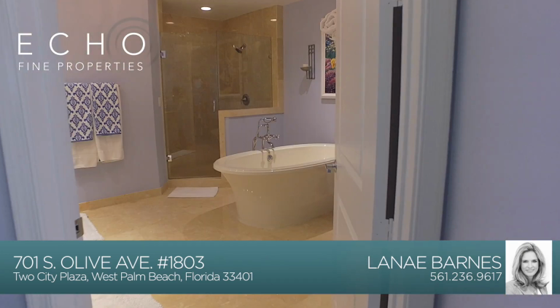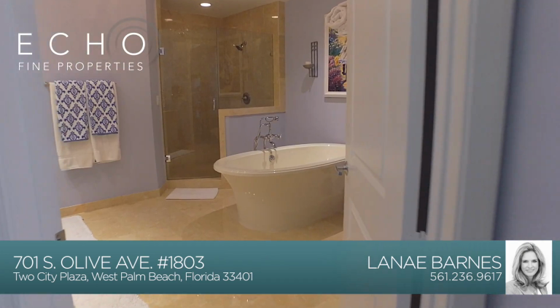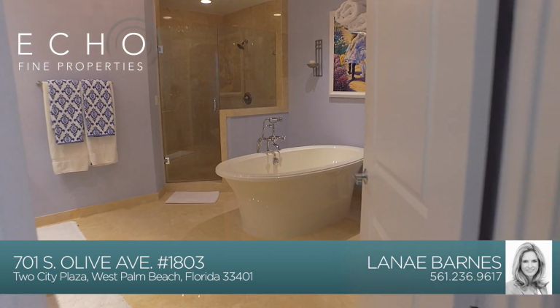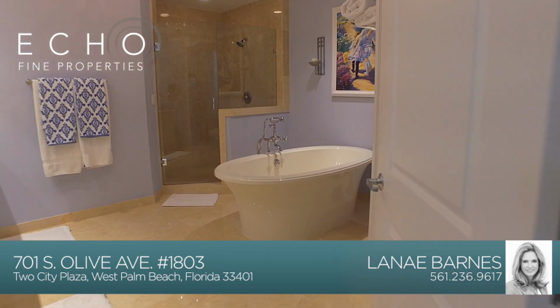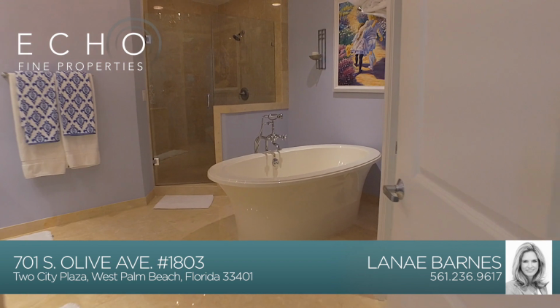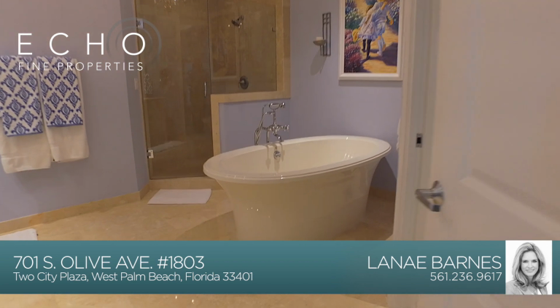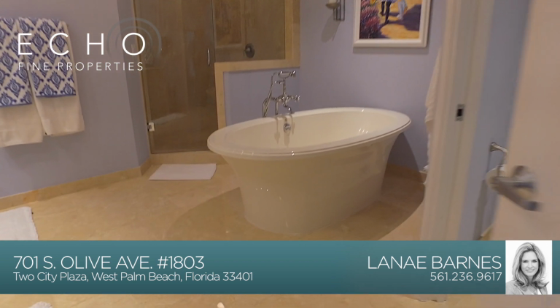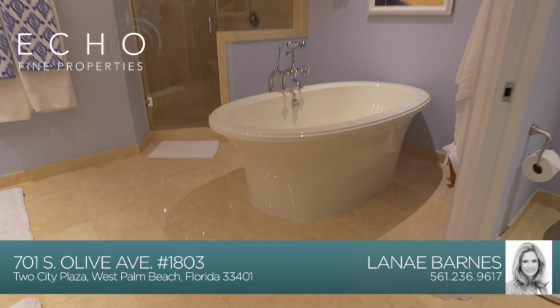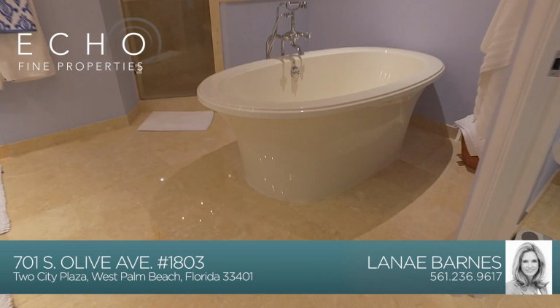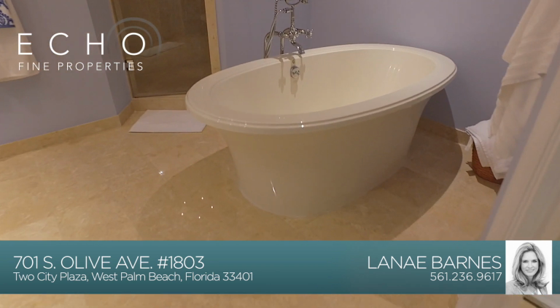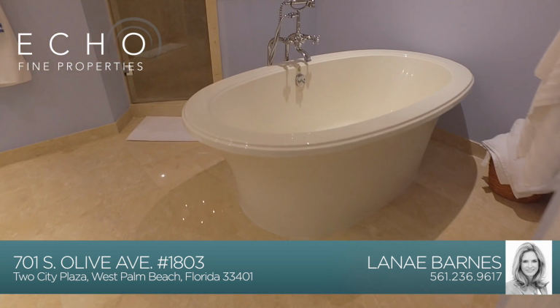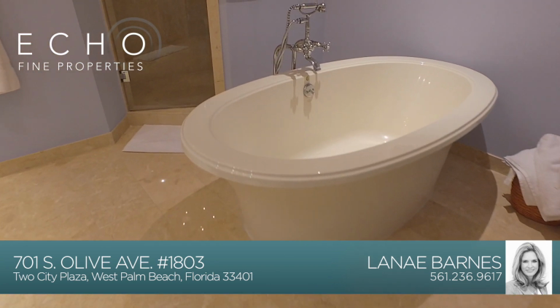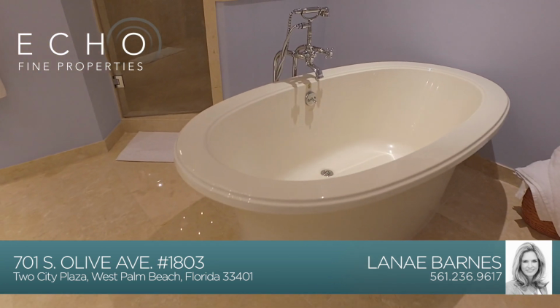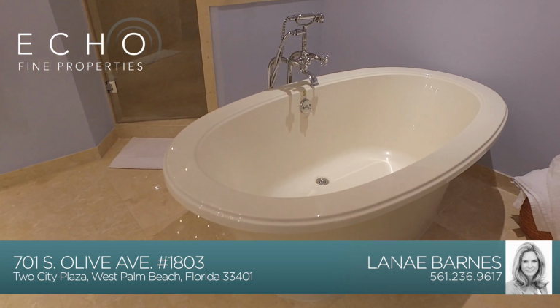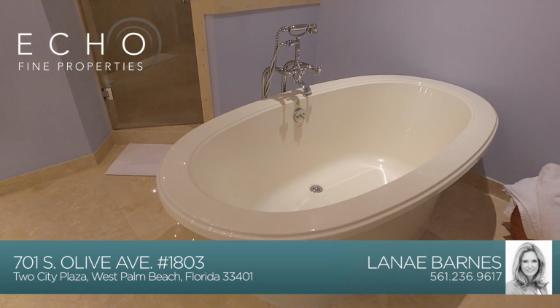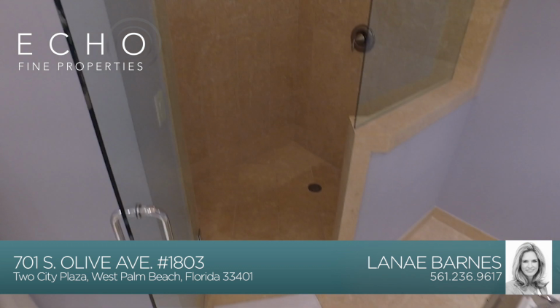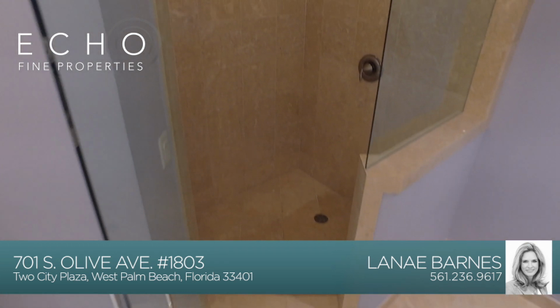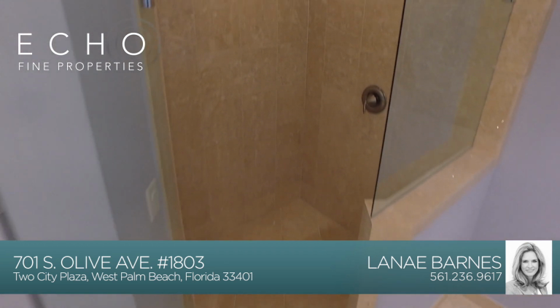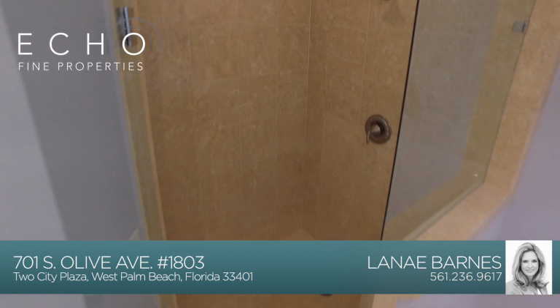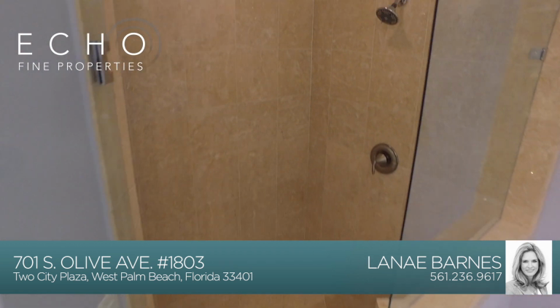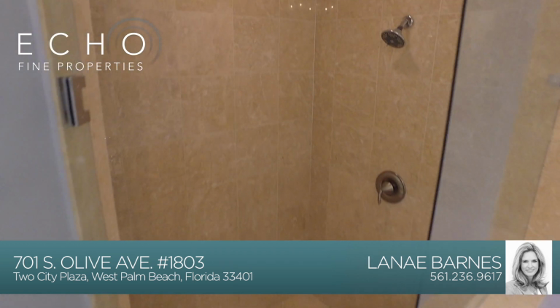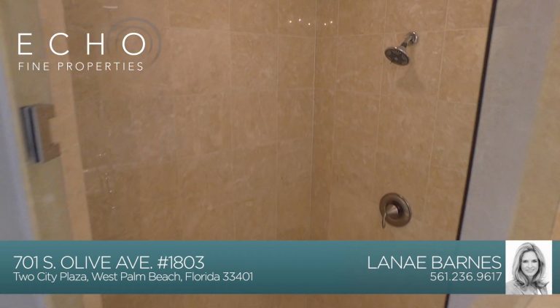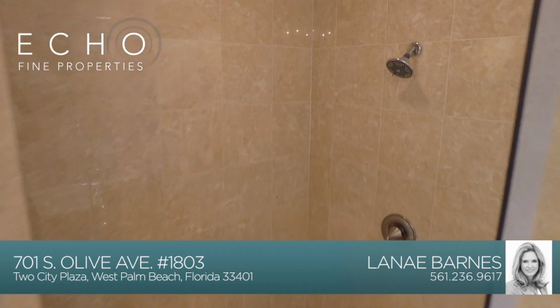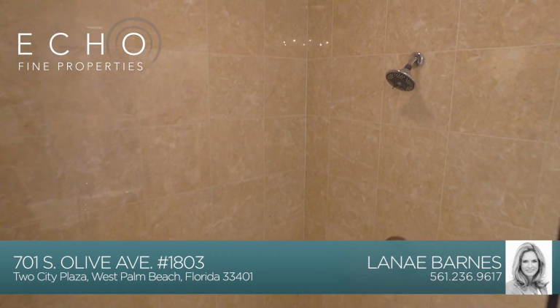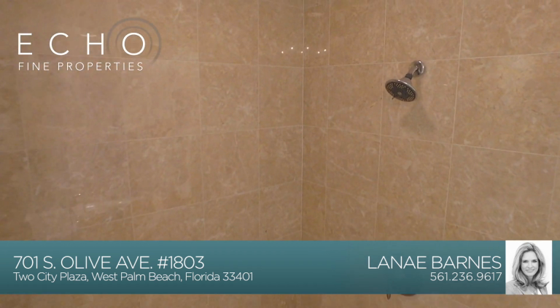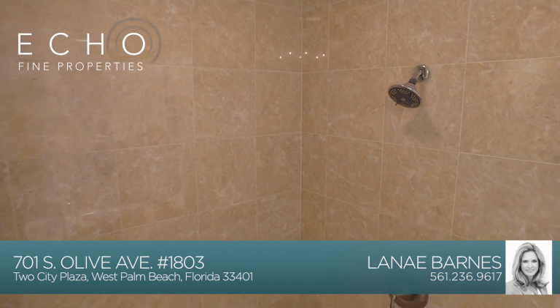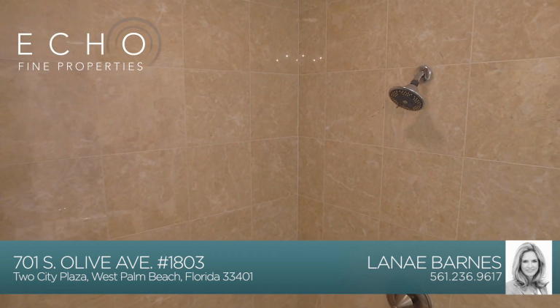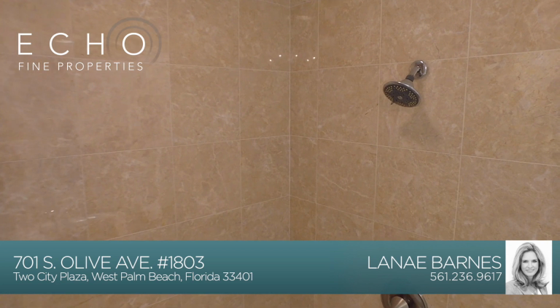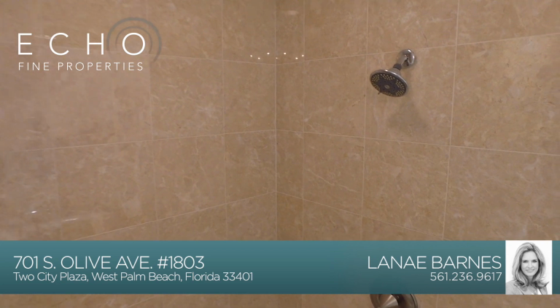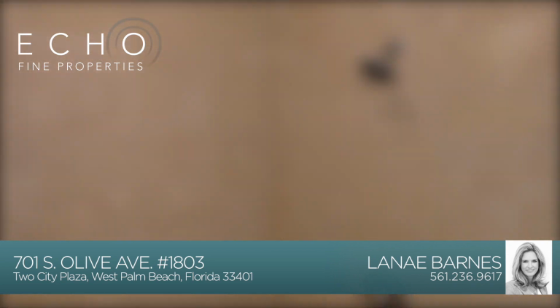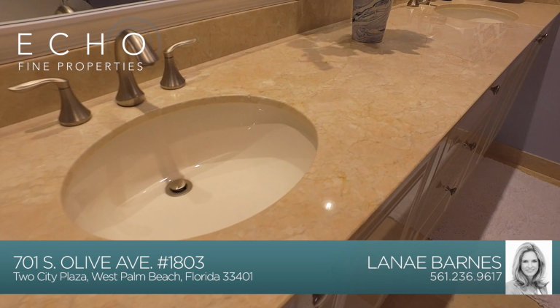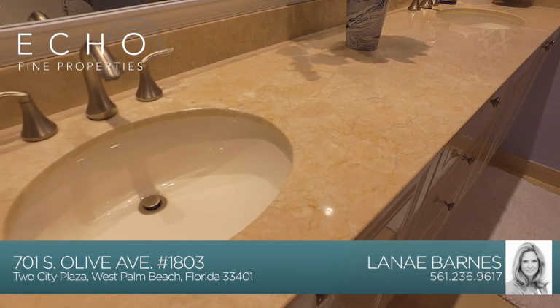As you enter this palatial bathroom, the first thing that captures your eye is the magnificent freestanding tub. There is also a large frameless walk-in shower with marble floors, walls, and countertops.